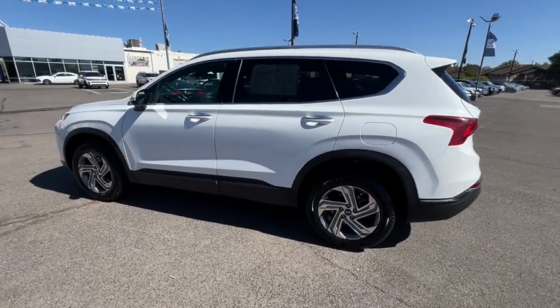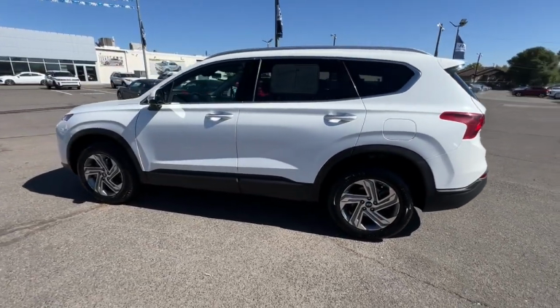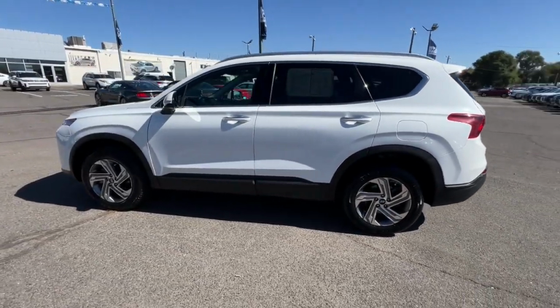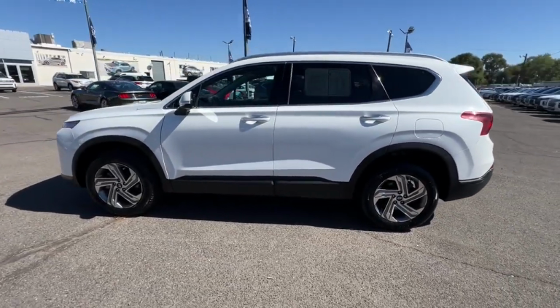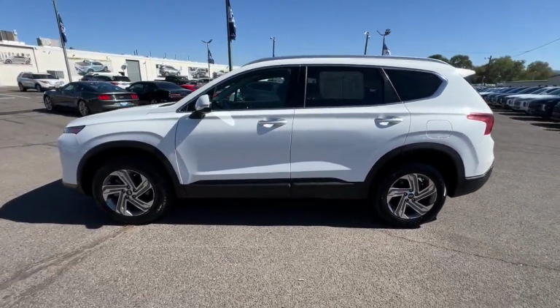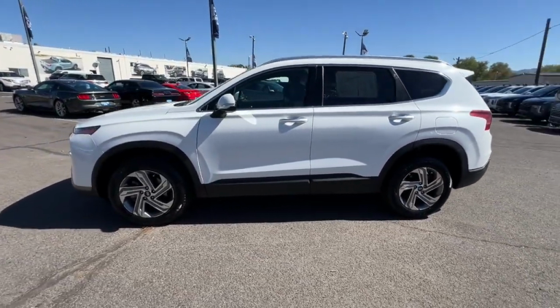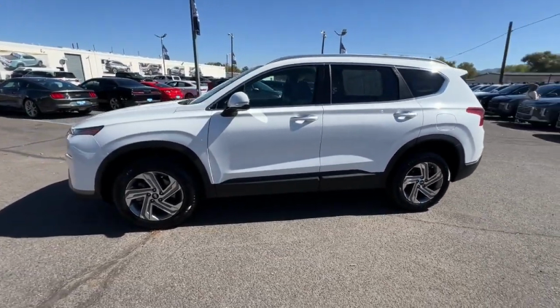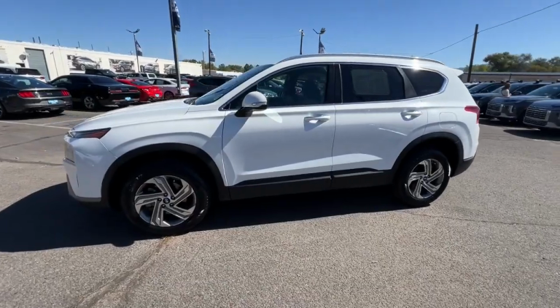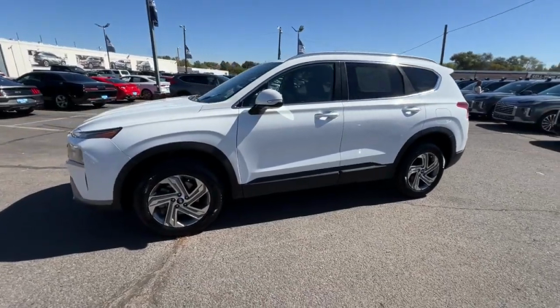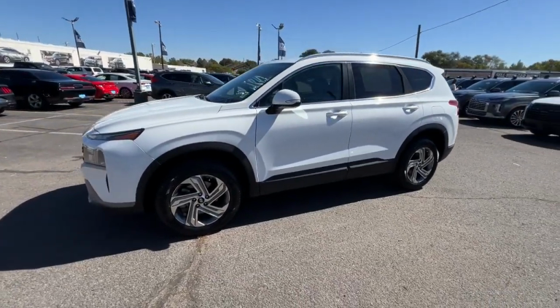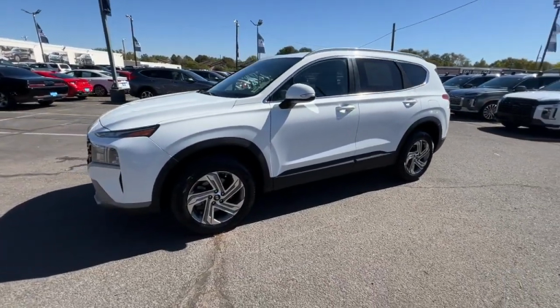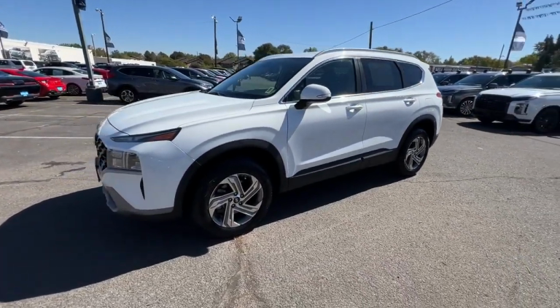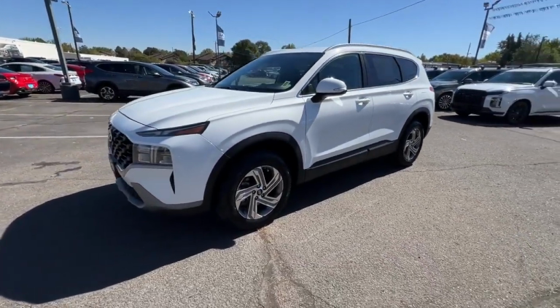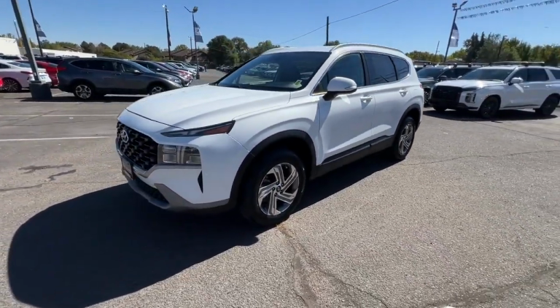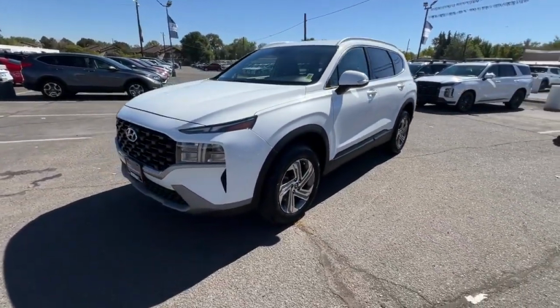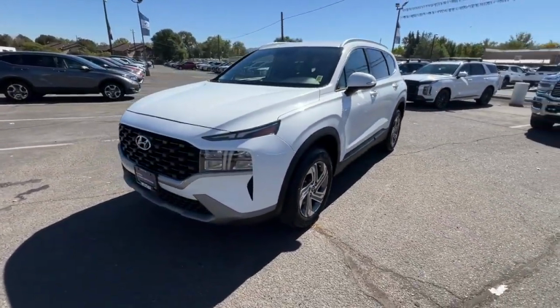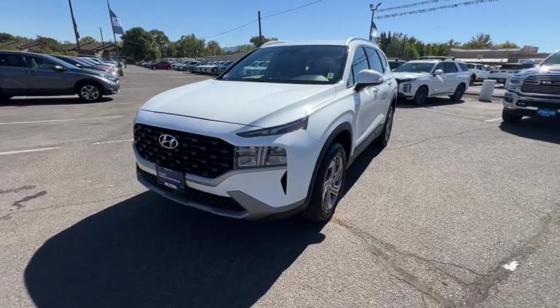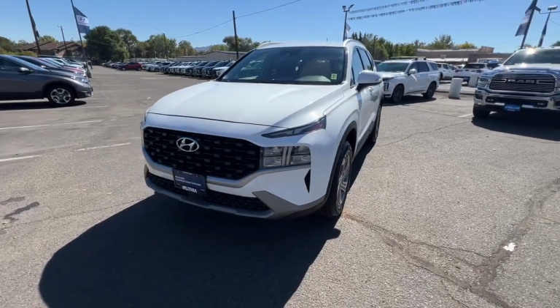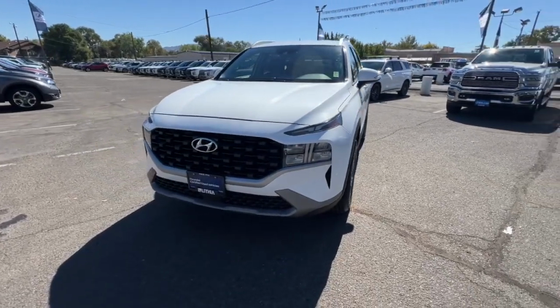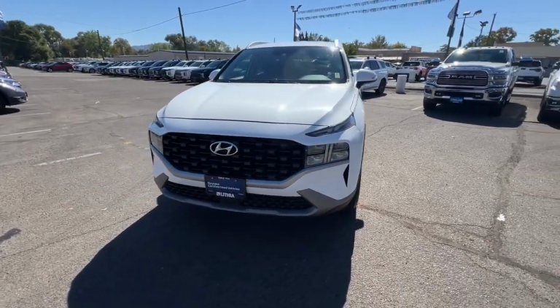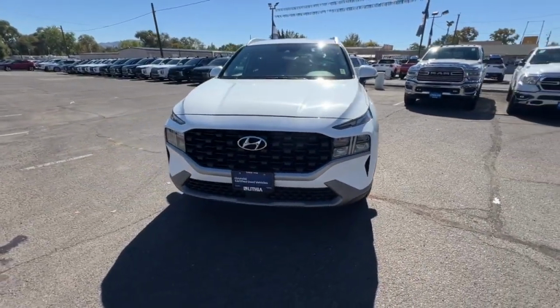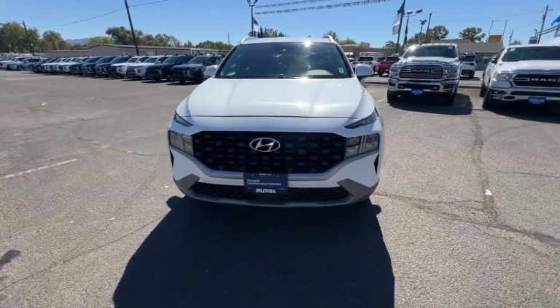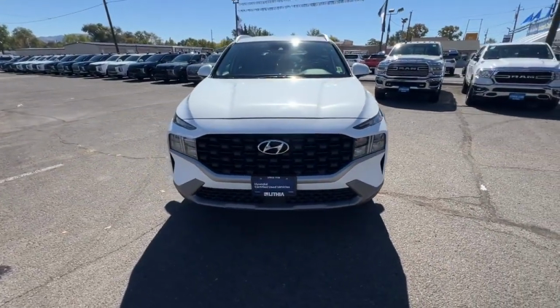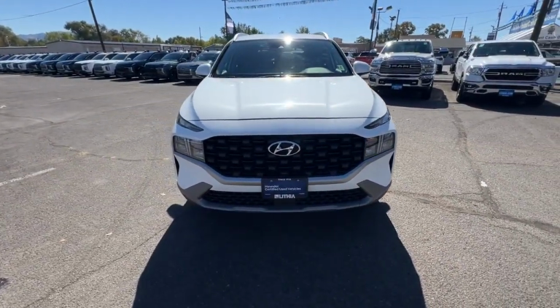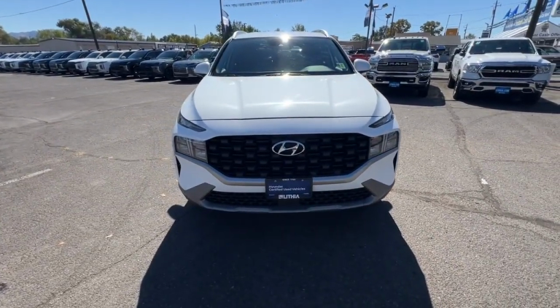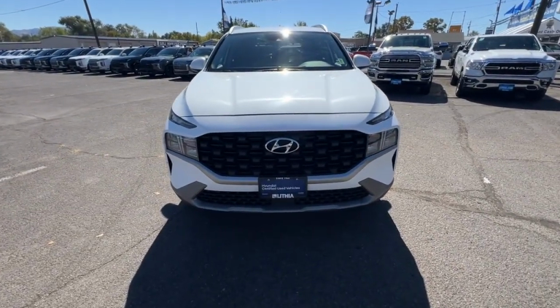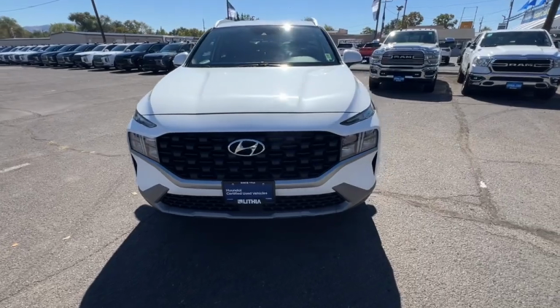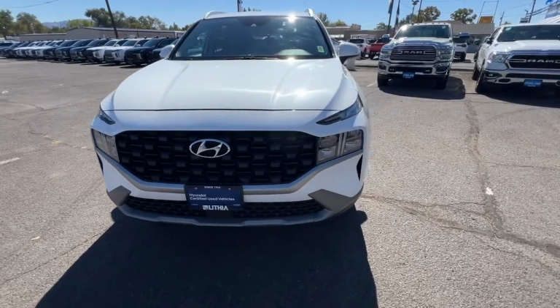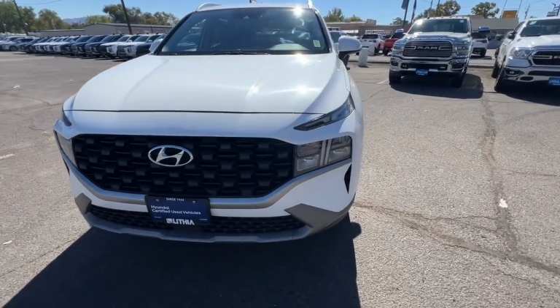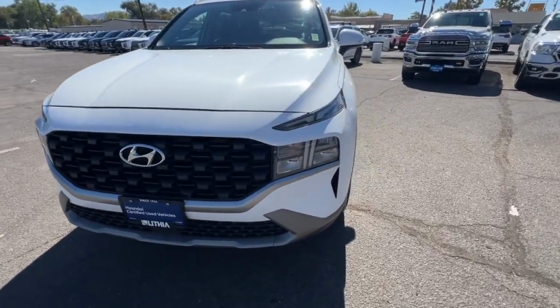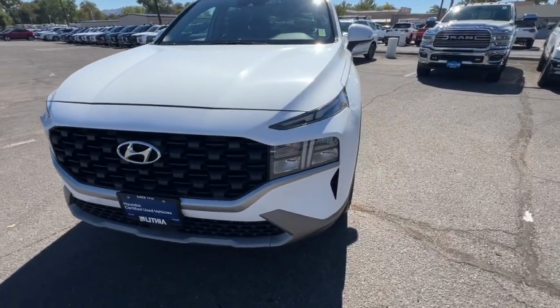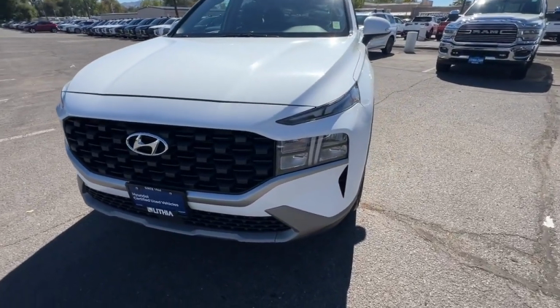This spacious, versatile midsize crossover infuses every drive with comfort and confidence. Comfort blends with versatility and bold modern style in this striking Santa Fe. See for yourself when you take it out for a test drive.